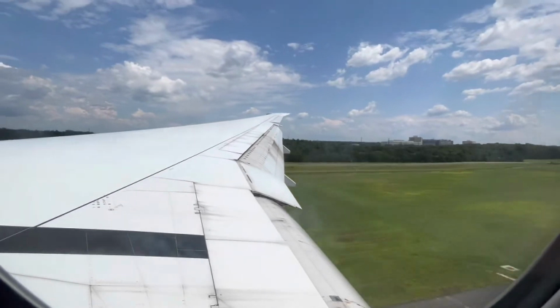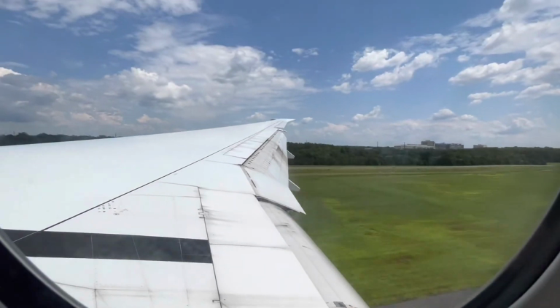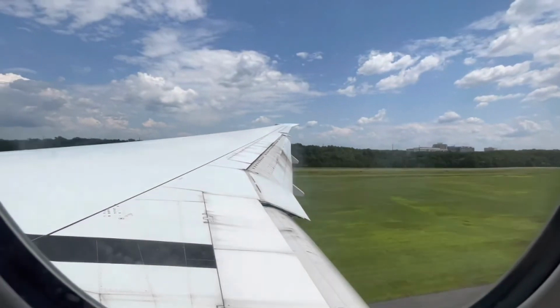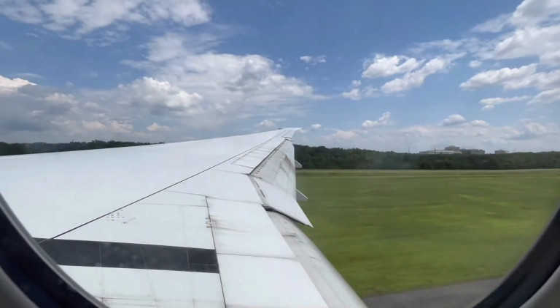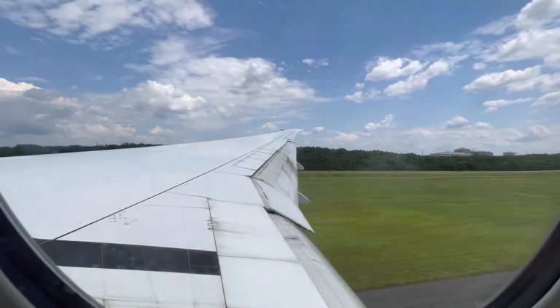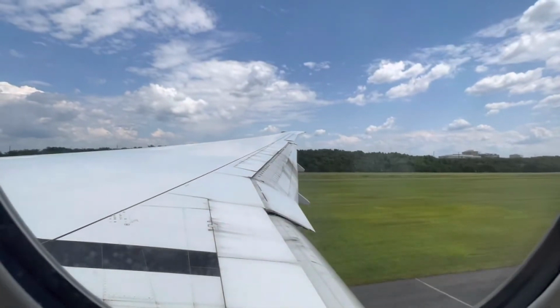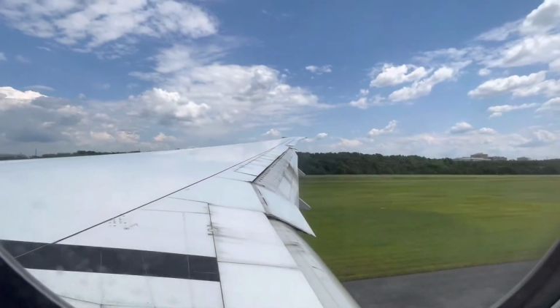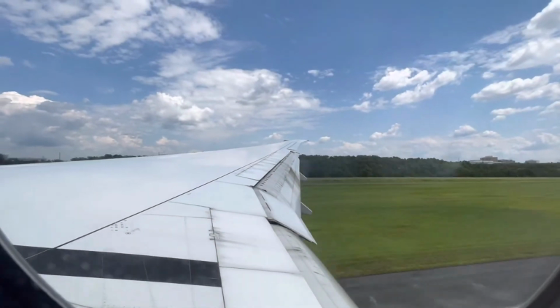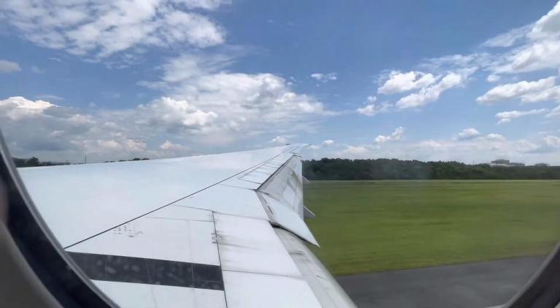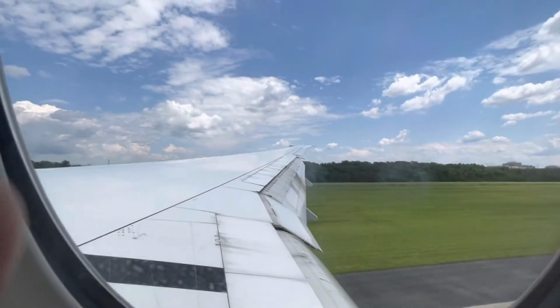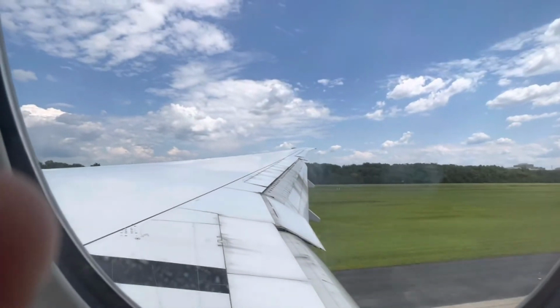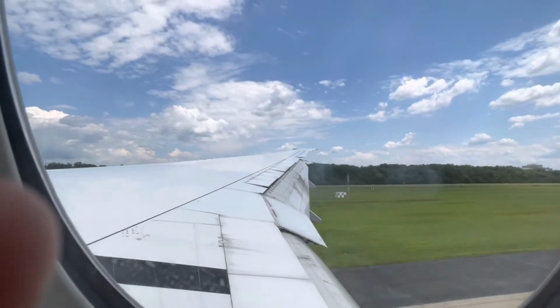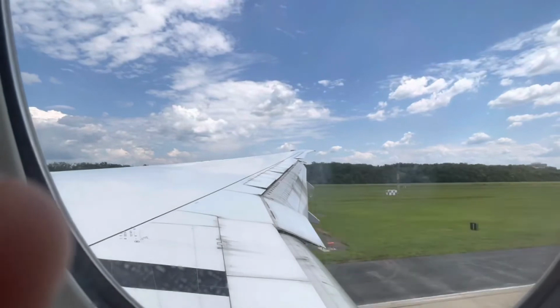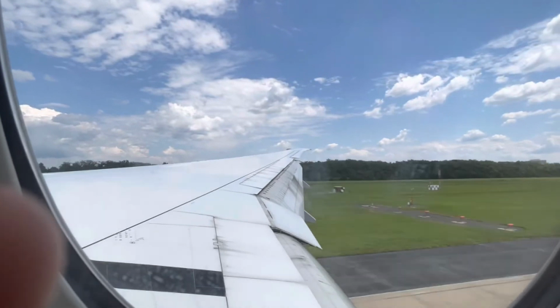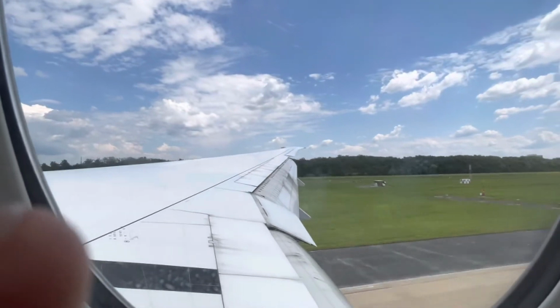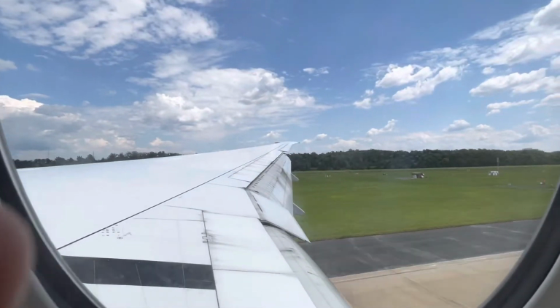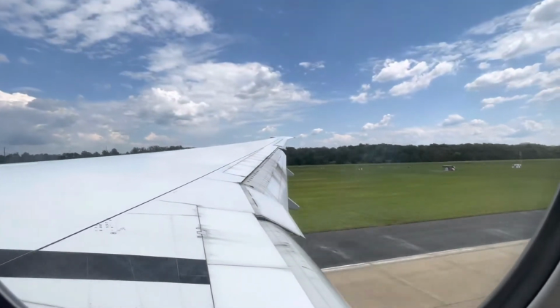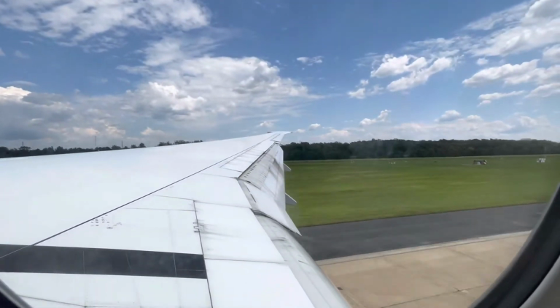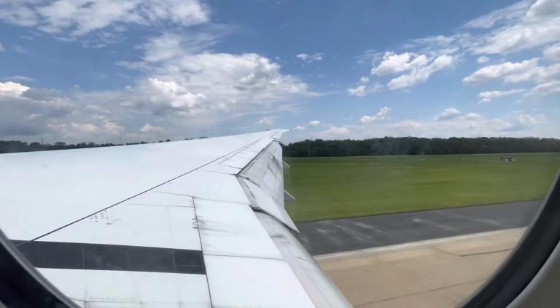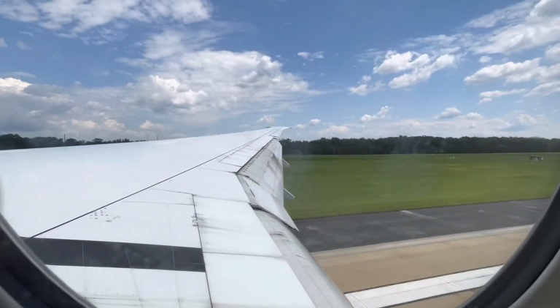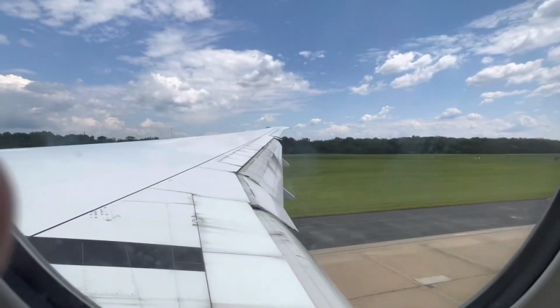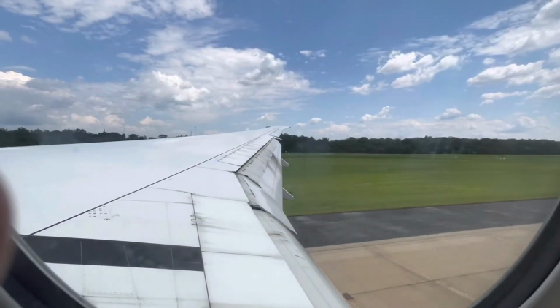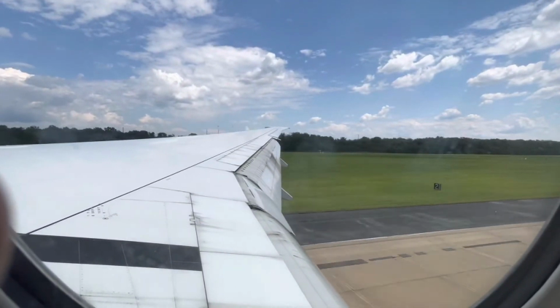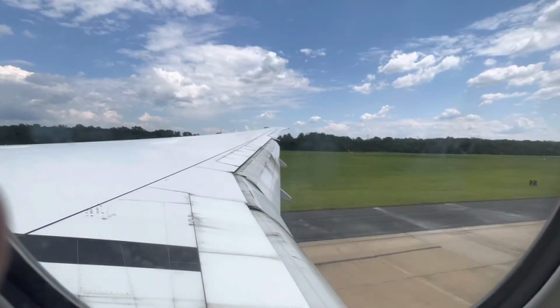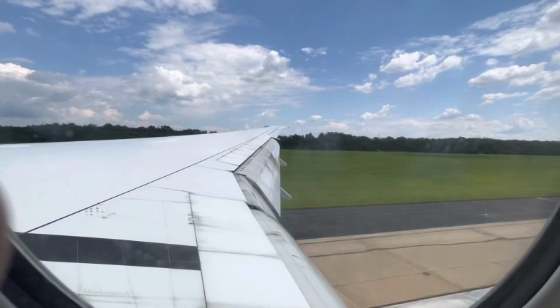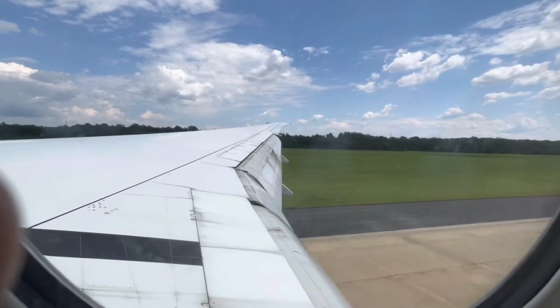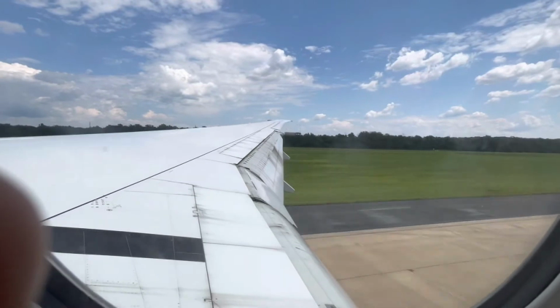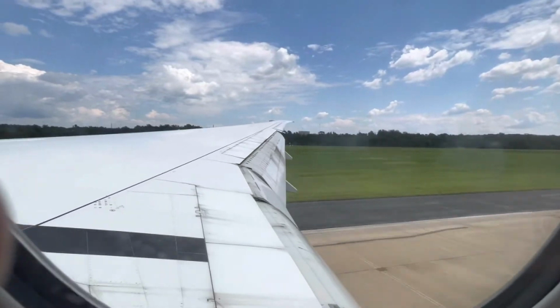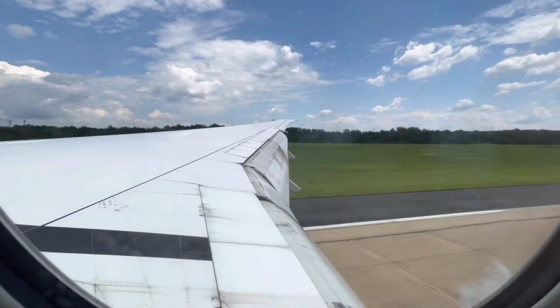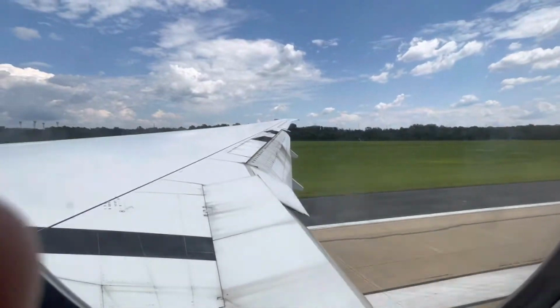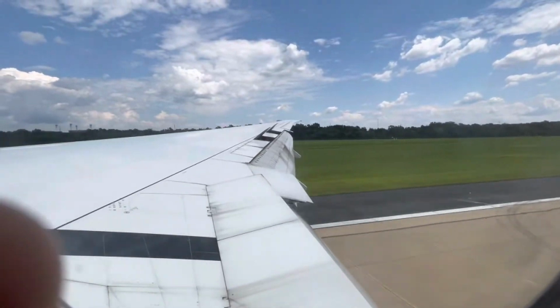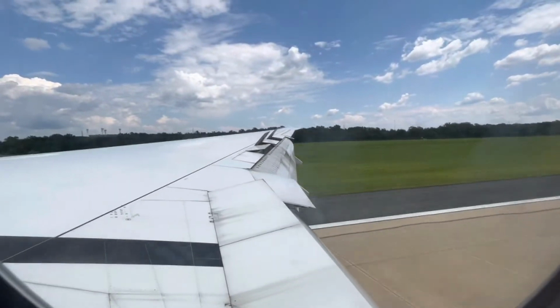You can see we are on final at 400 feet. 50. 40. 30. 20. Retard. Retard. Touchdown.